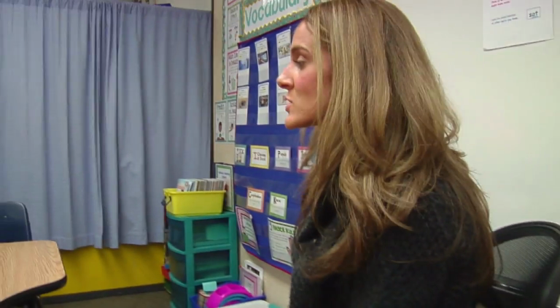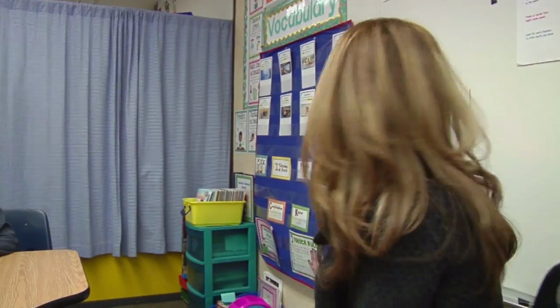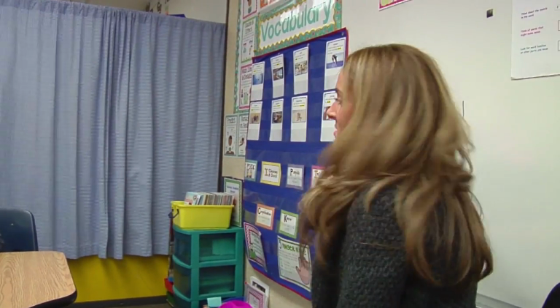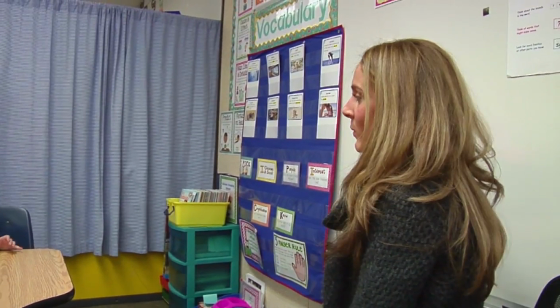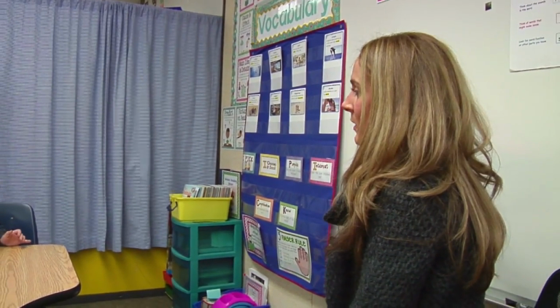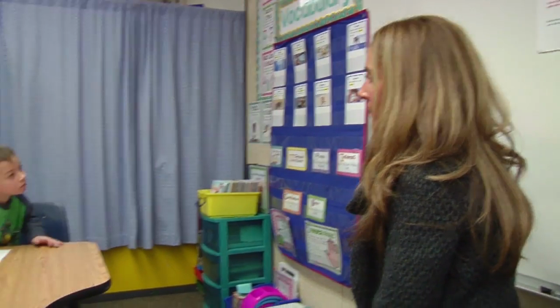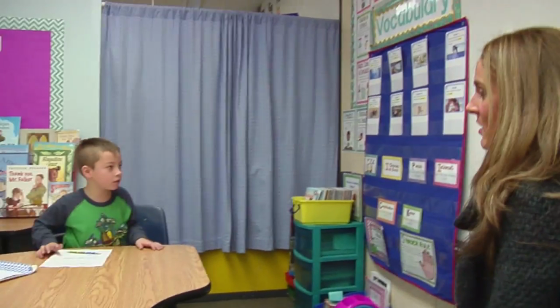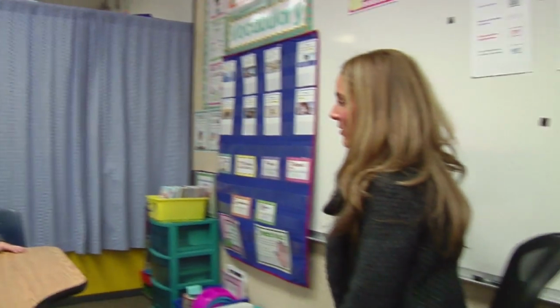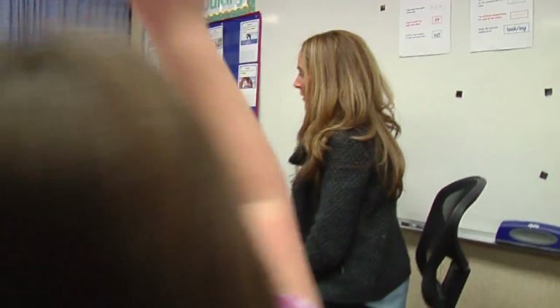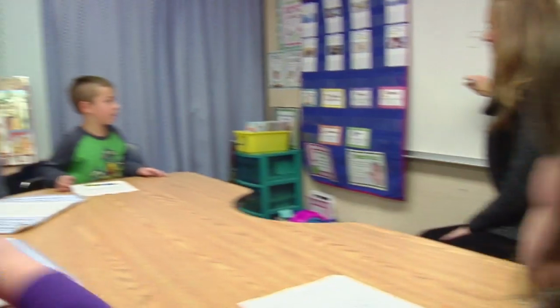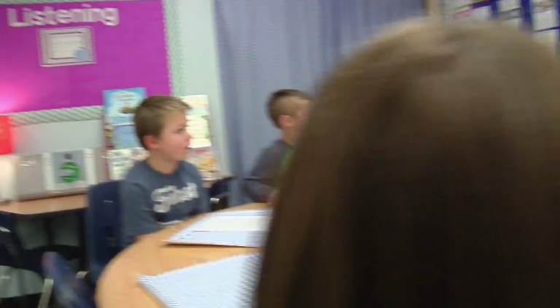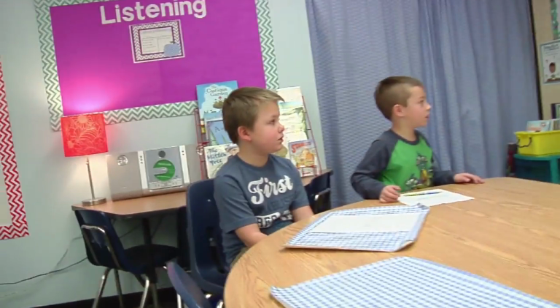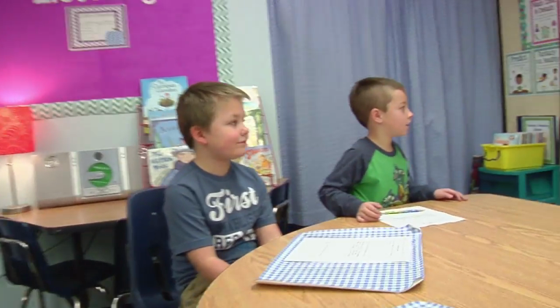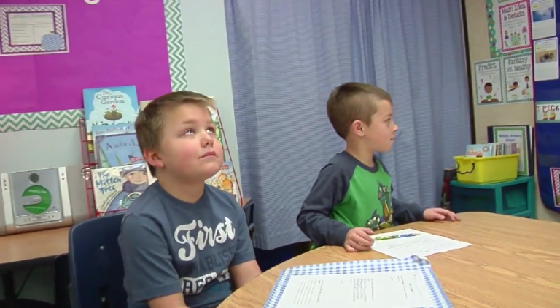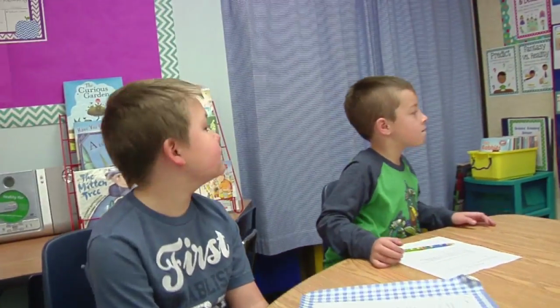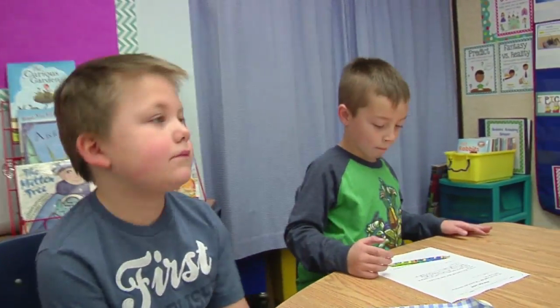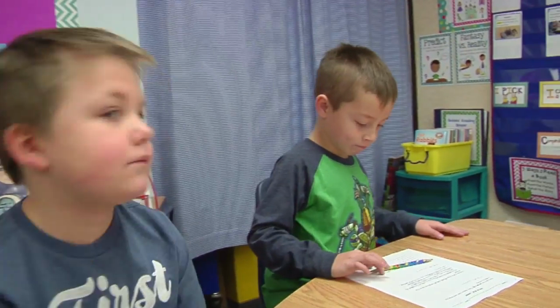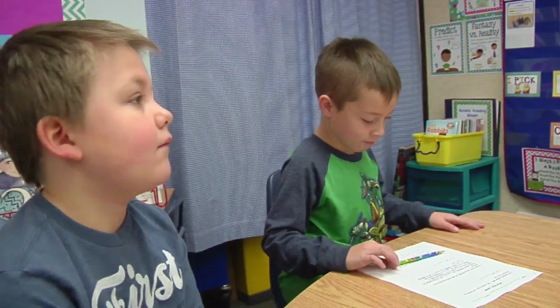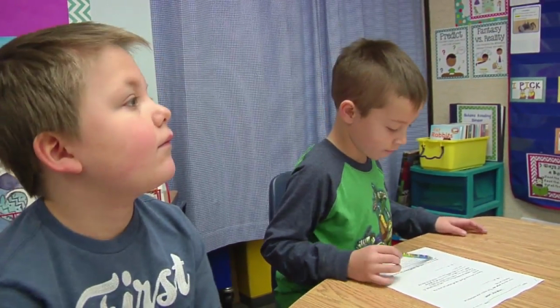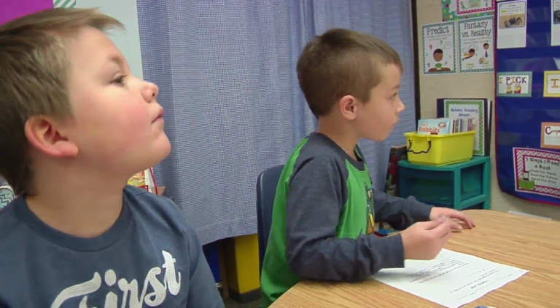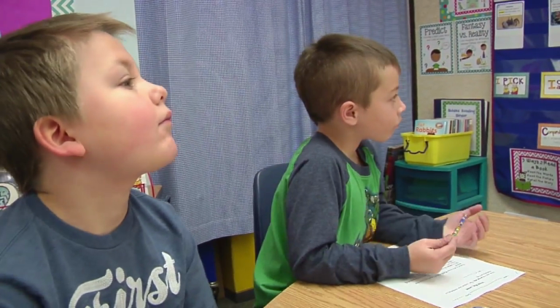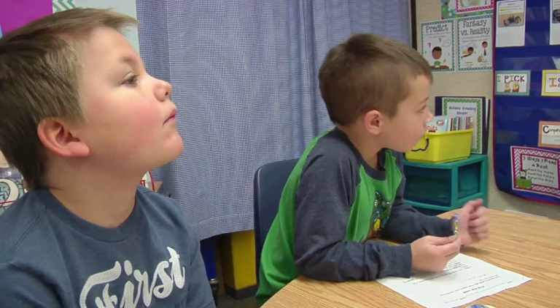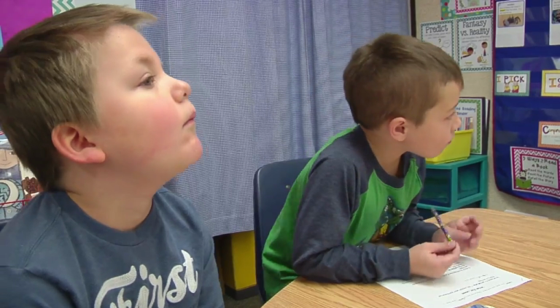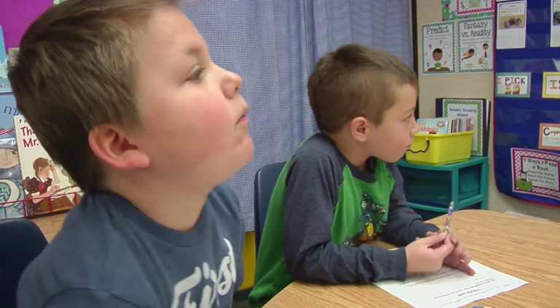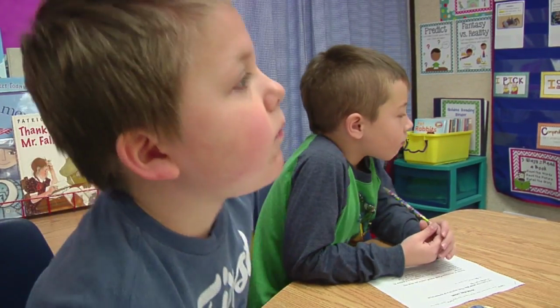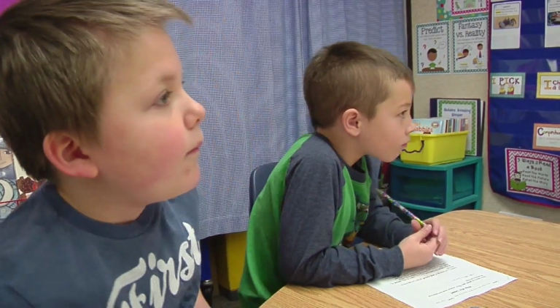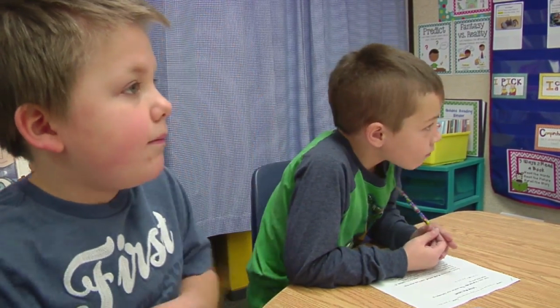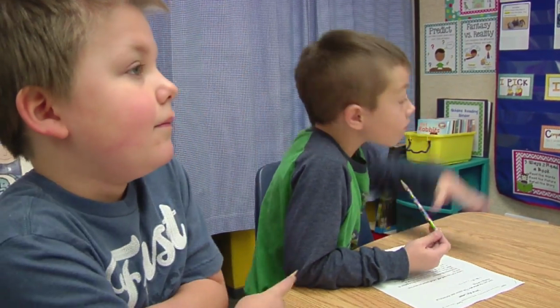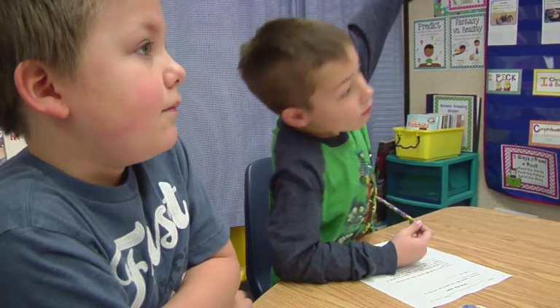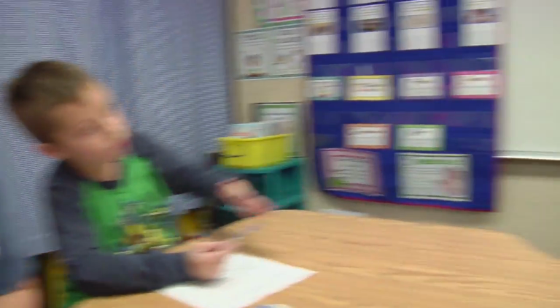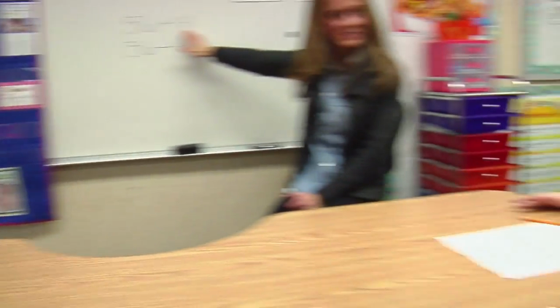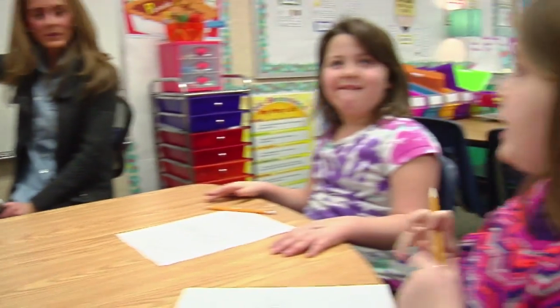So what number am I starting with, Camden? 56. And first I'm going to add my tens. So in the number 41 that I'm adding, how many tens do I have, Ashley? Four tens.